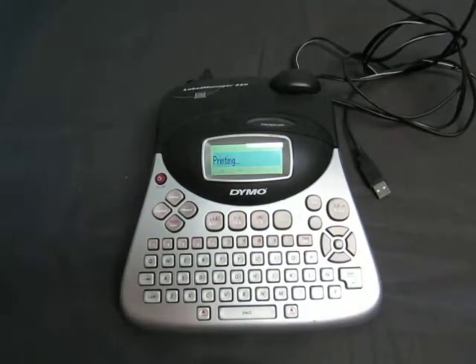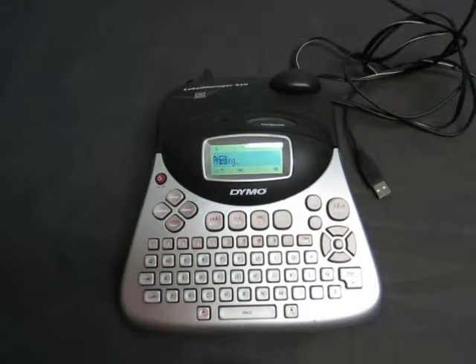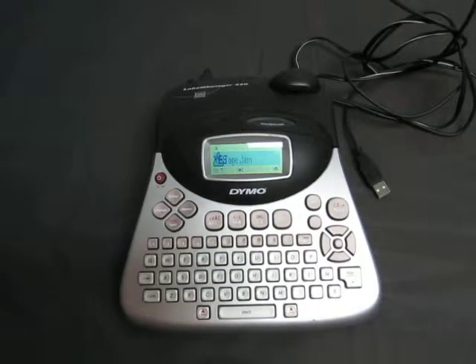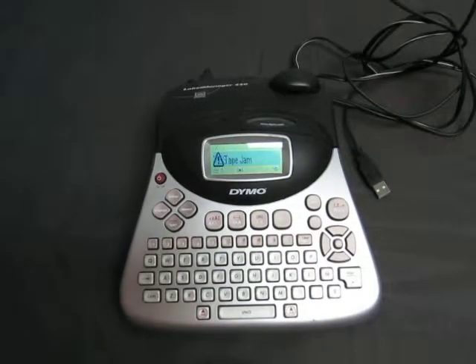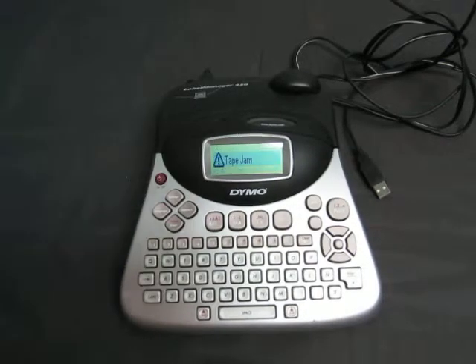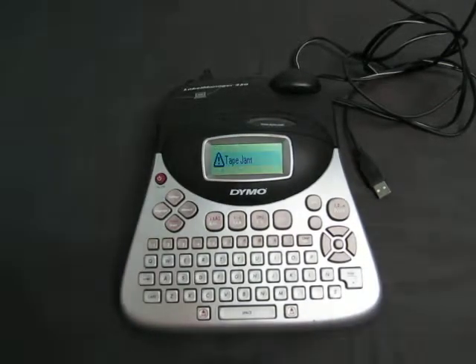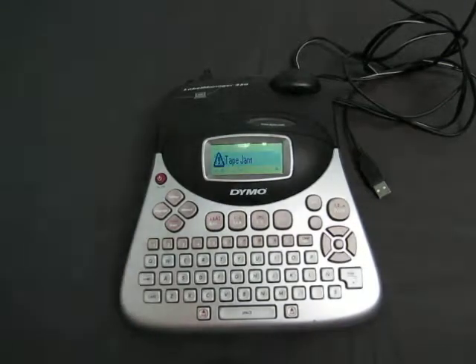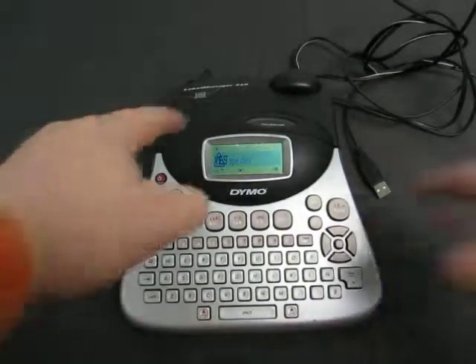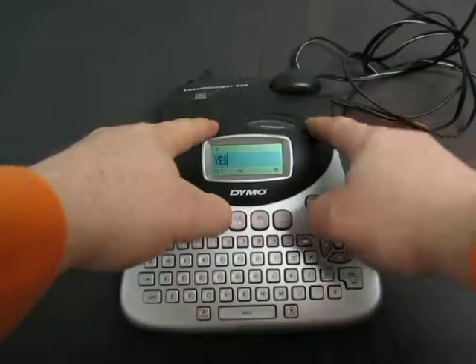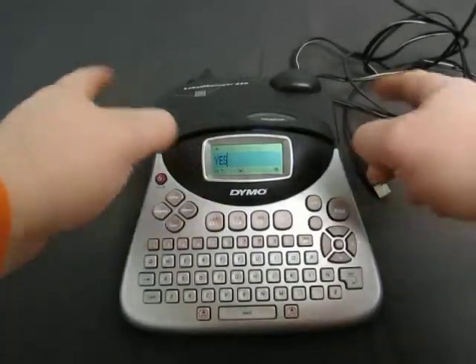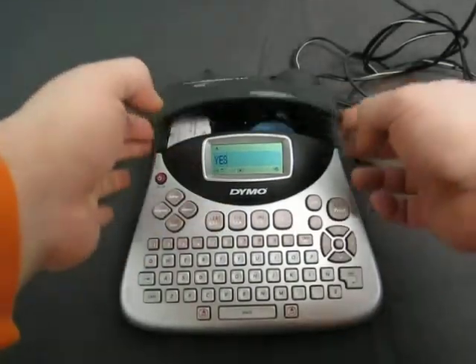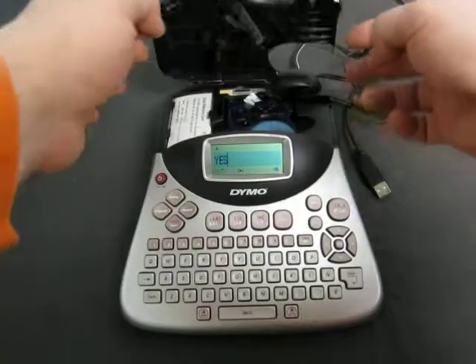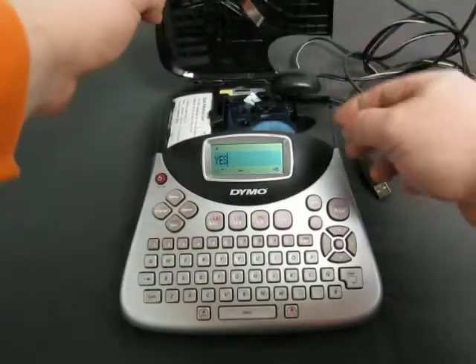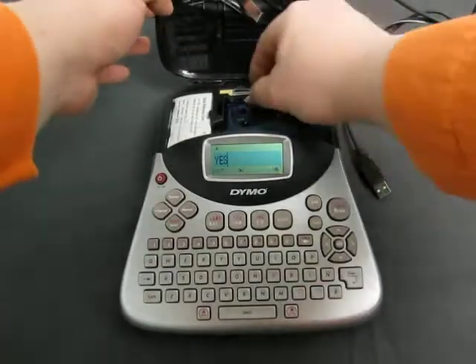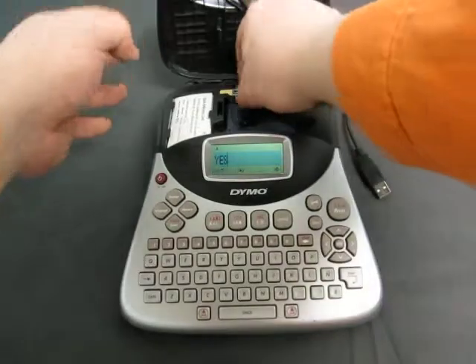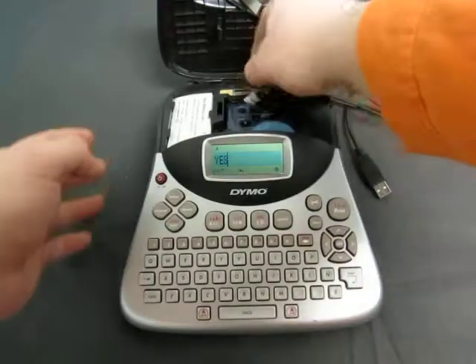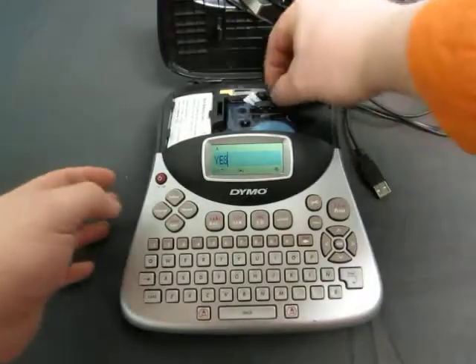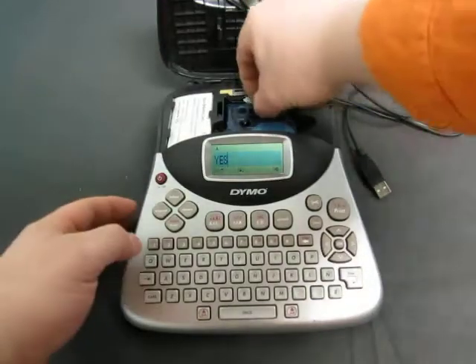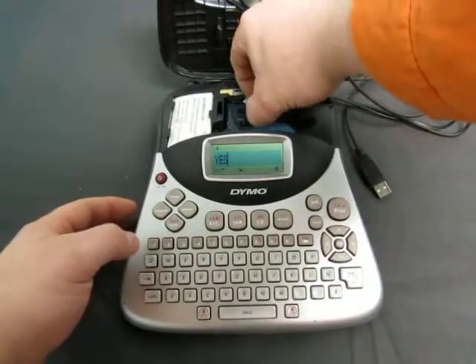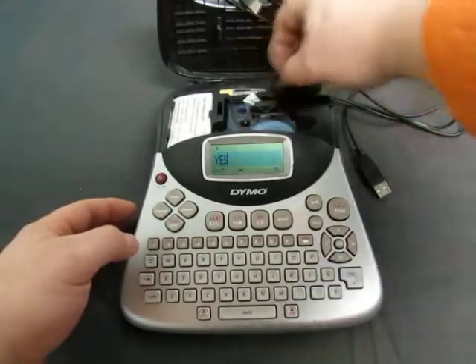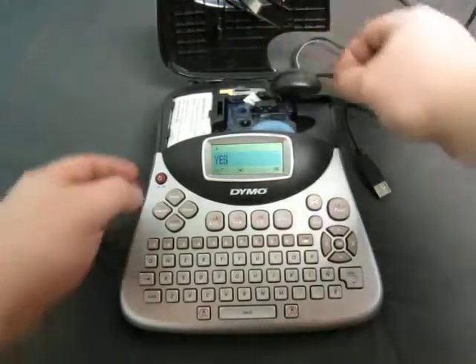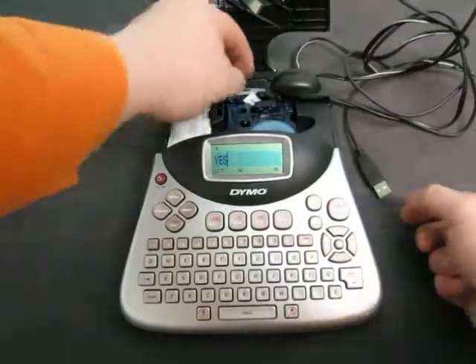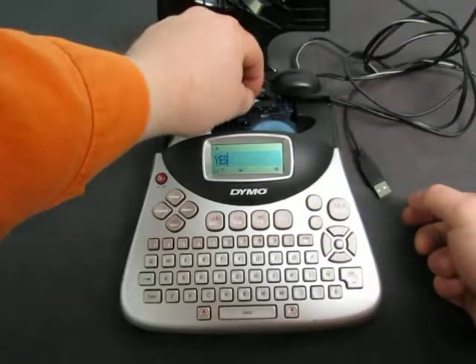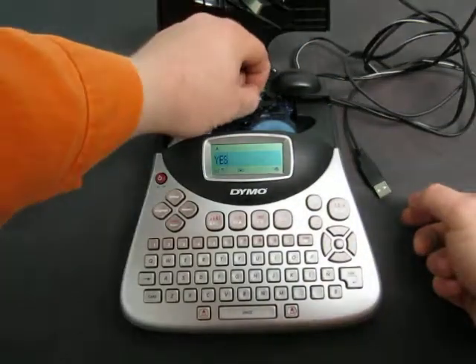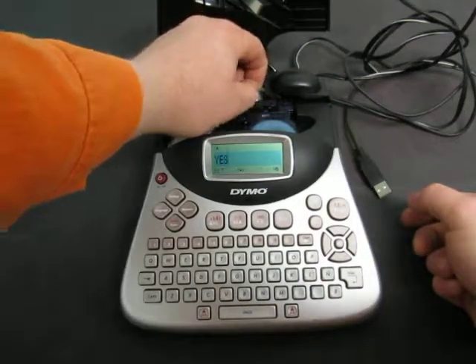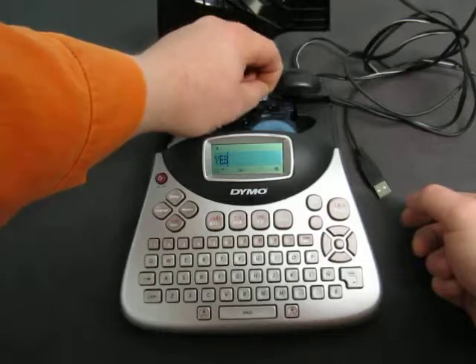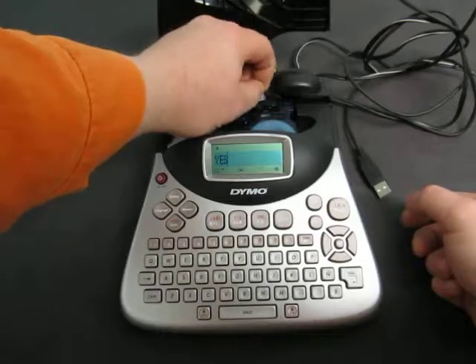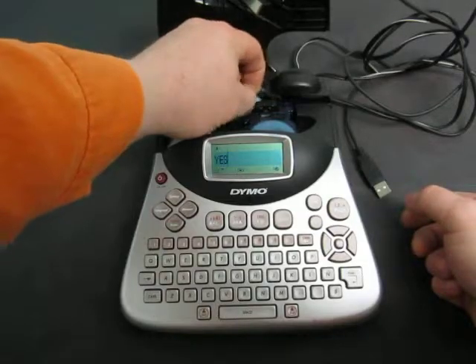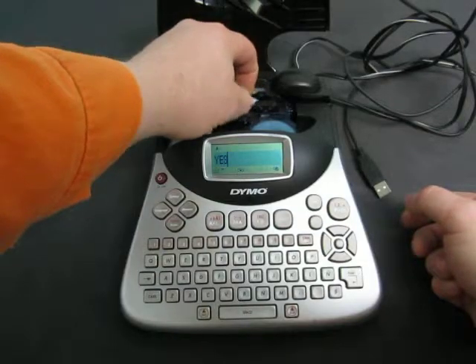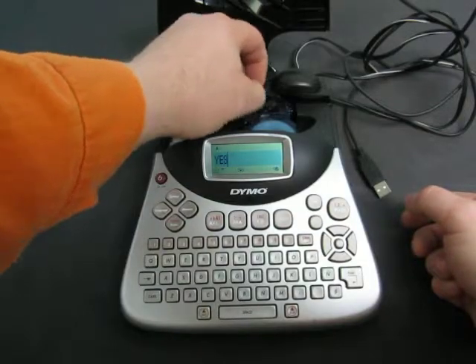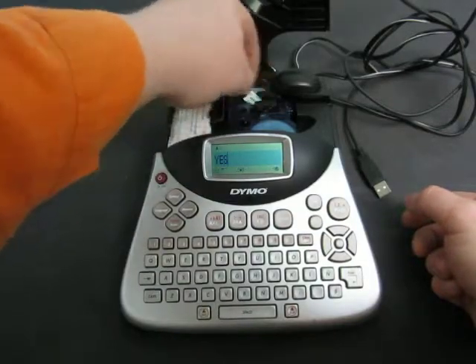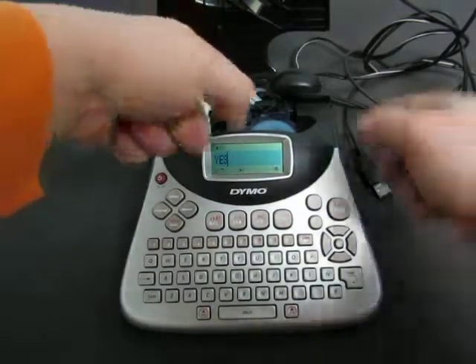Bottle. Tape Jam. OK — oh, right here. So I'm not sure we're all supposed to go that way, I guess.